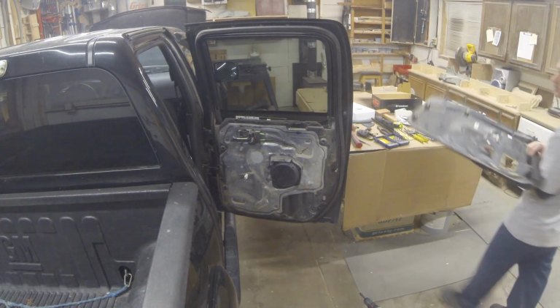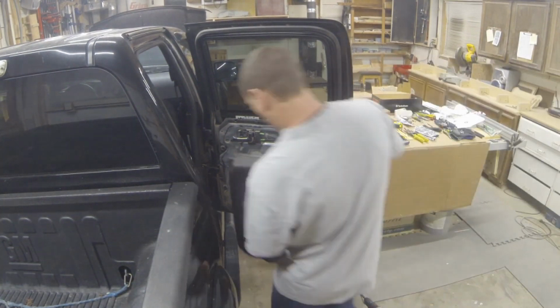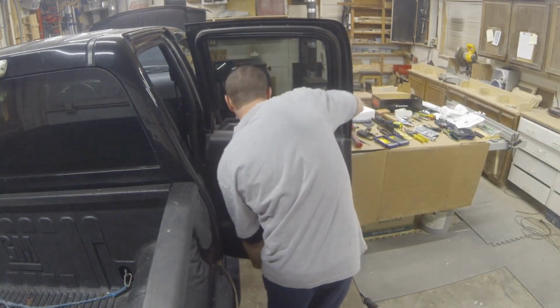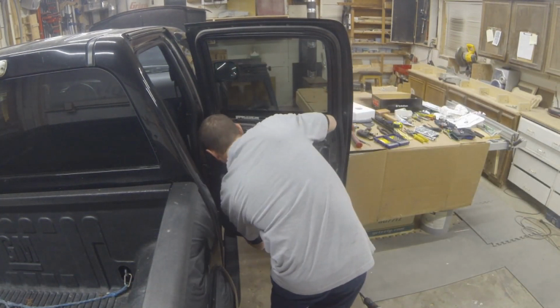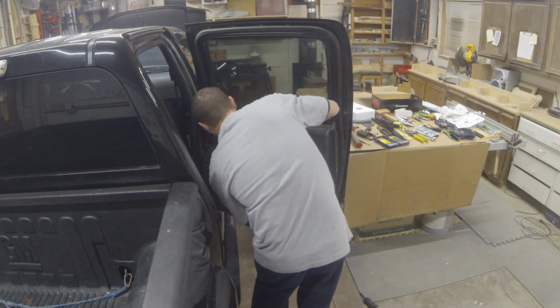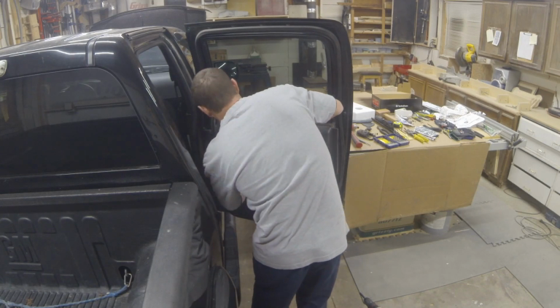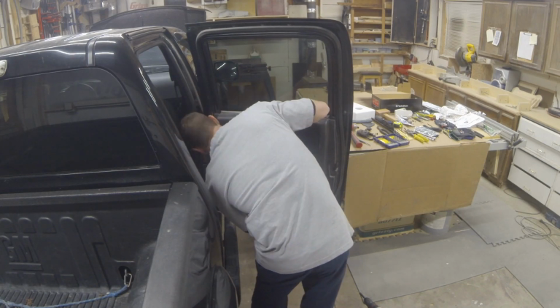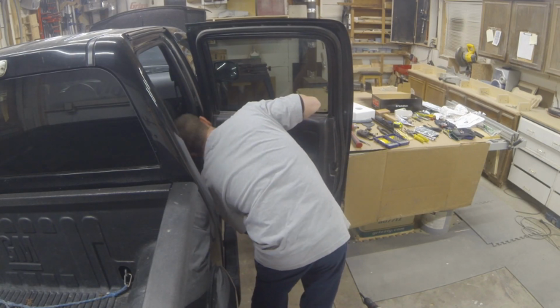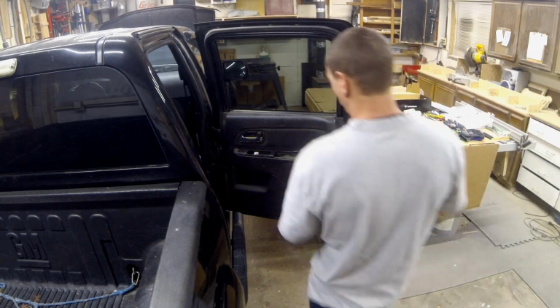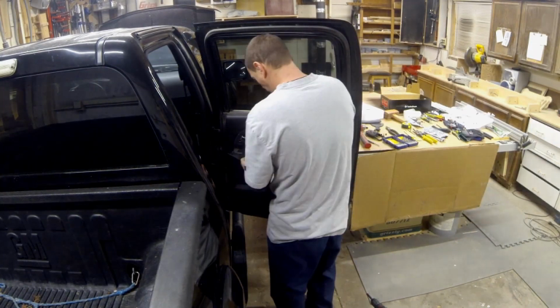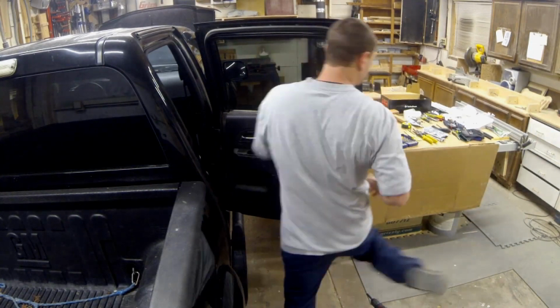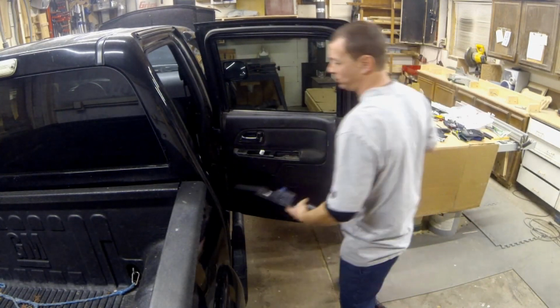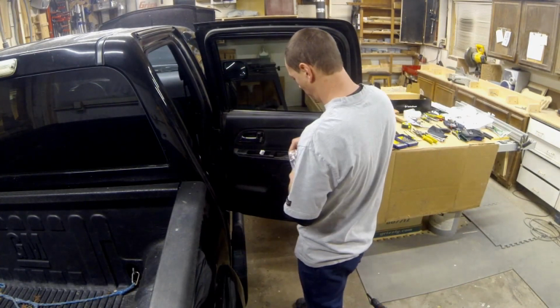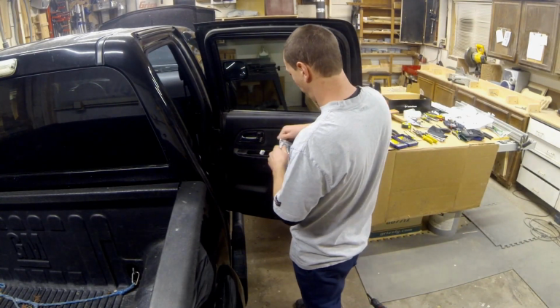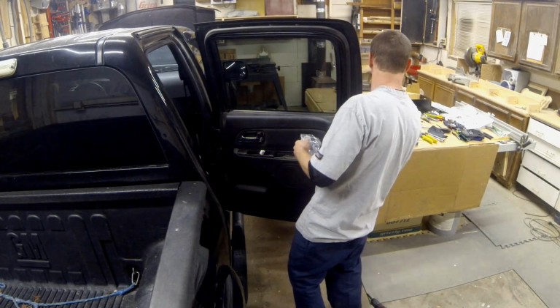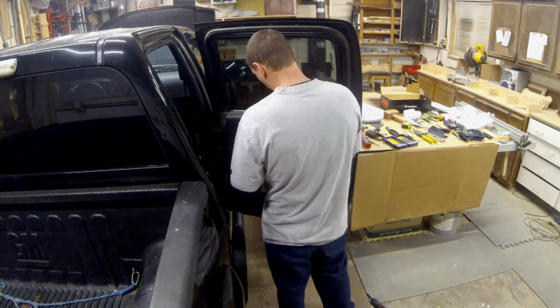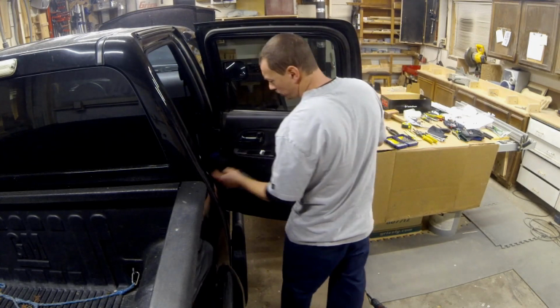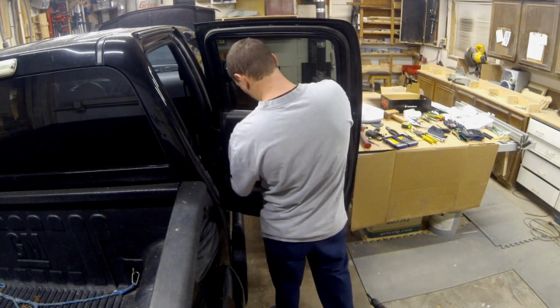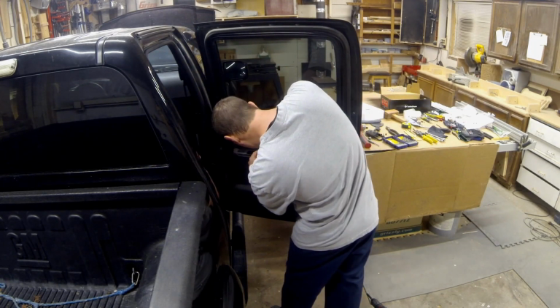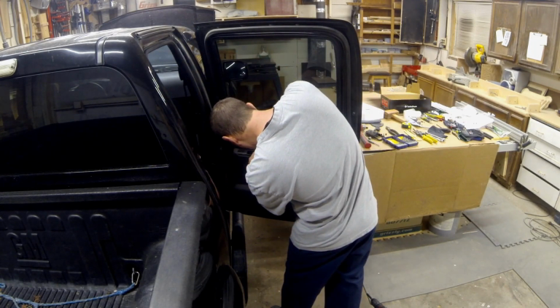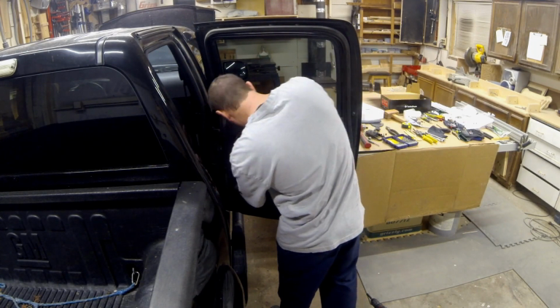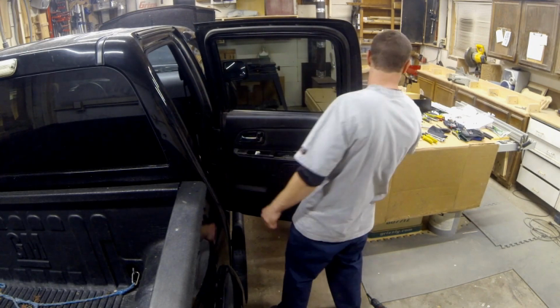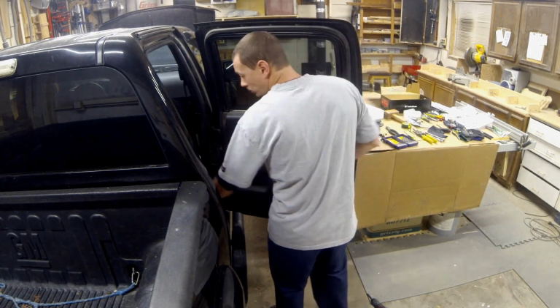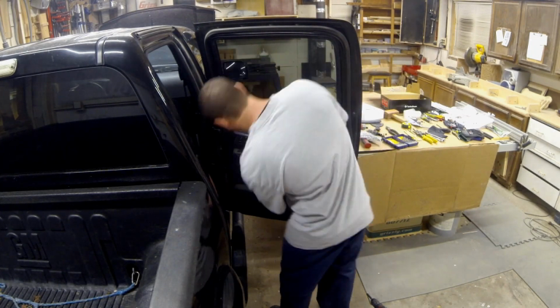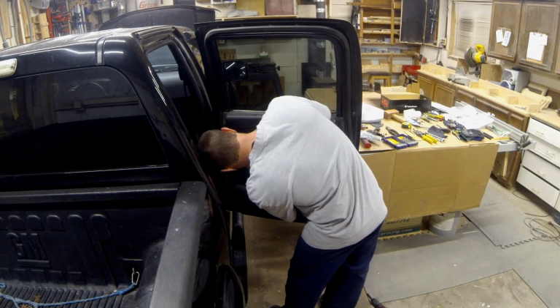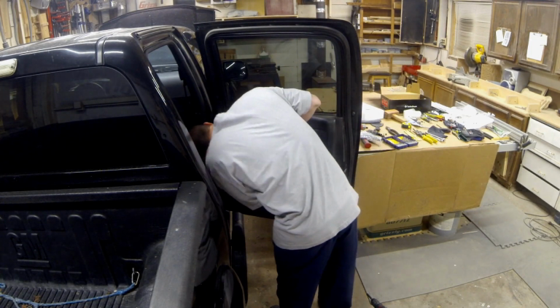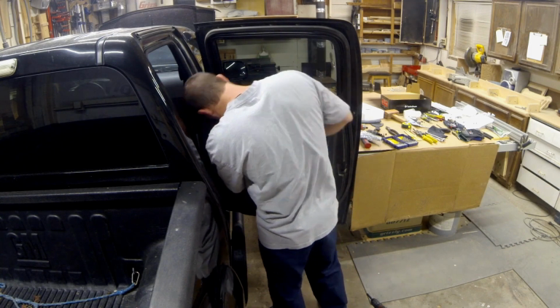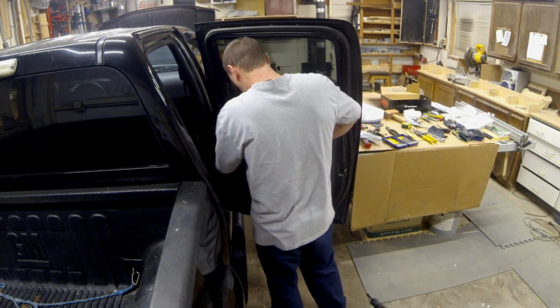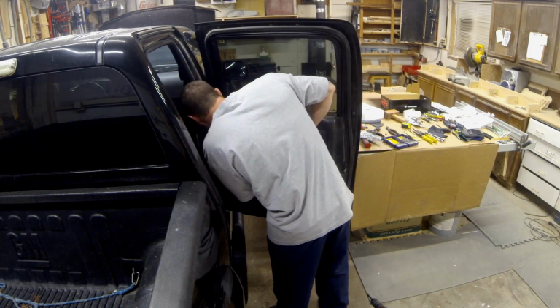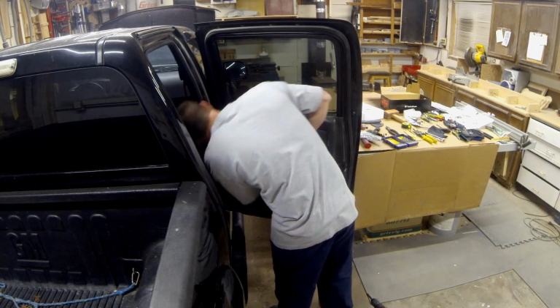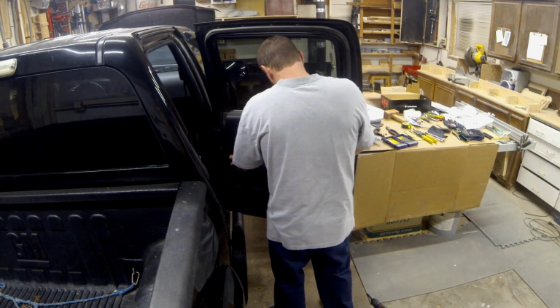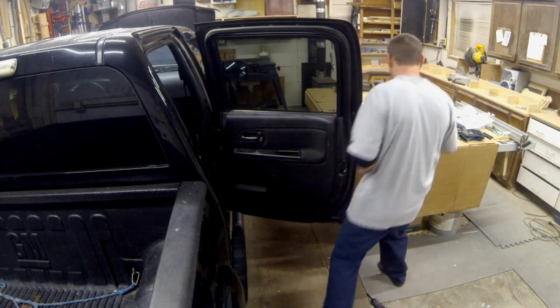To get the panel back on, just reverse of taking it off — line up the top, get your plastic clips back in, and then put your screws in. One thing I didn't show on camera is that I checked the window going up and down, making sure it wasn't going to hit the speaker or anything like that, before I put the panel back on.